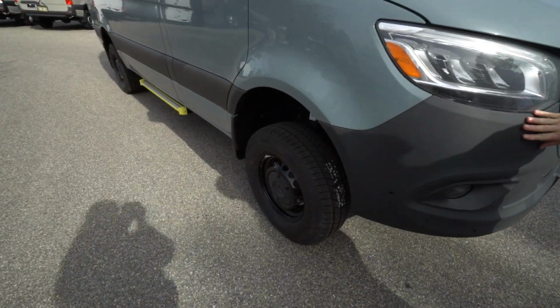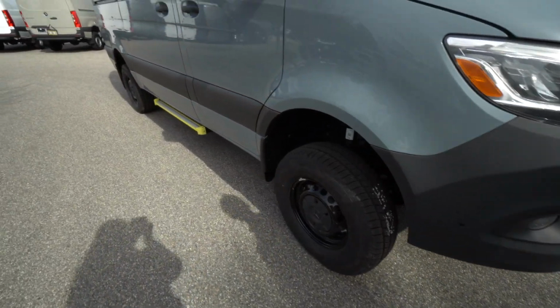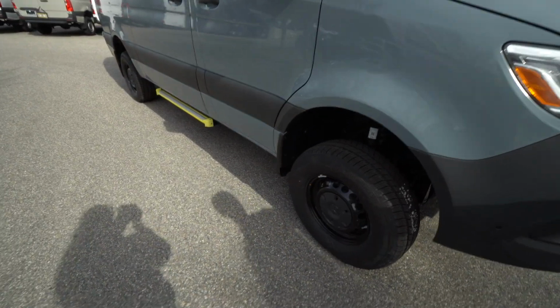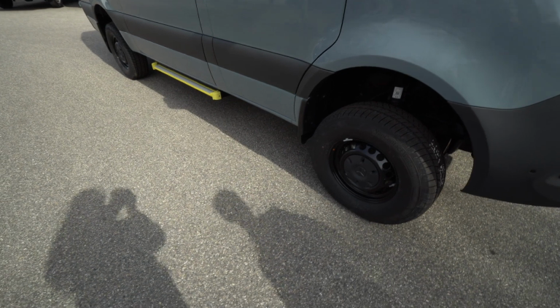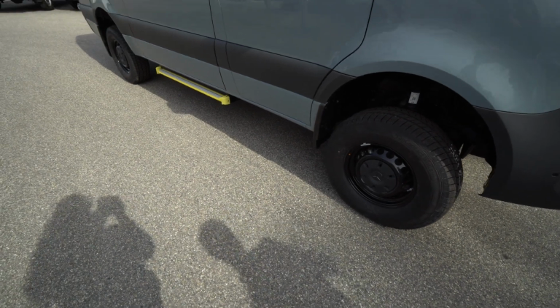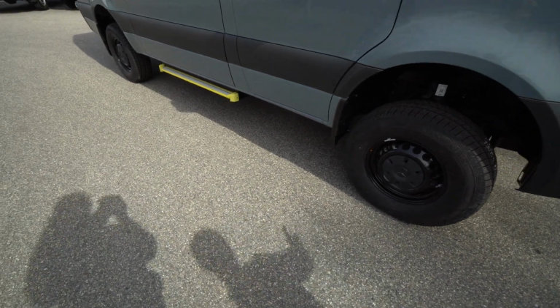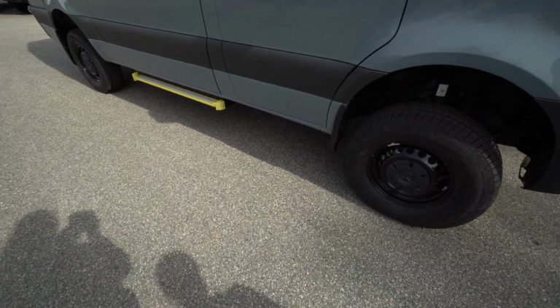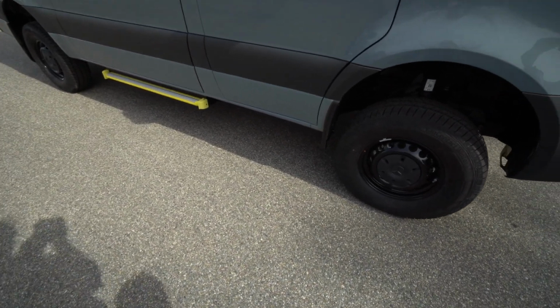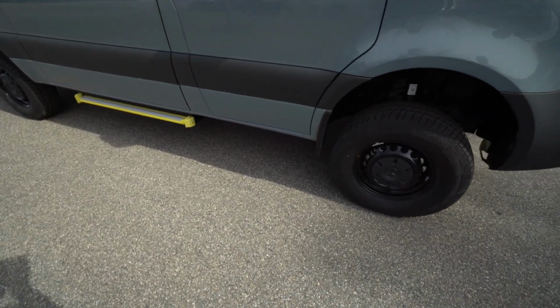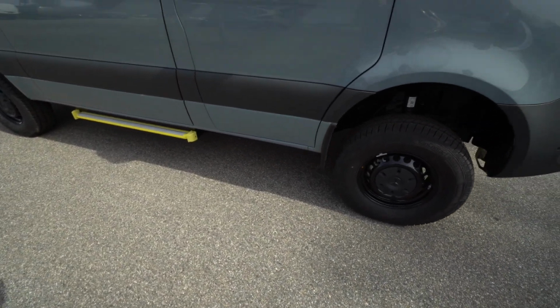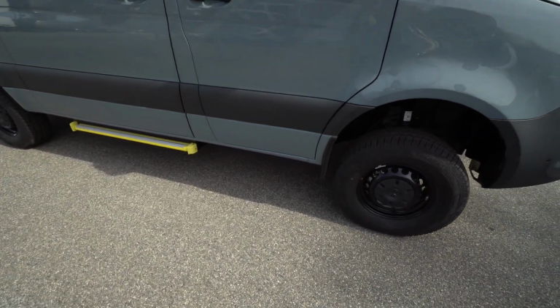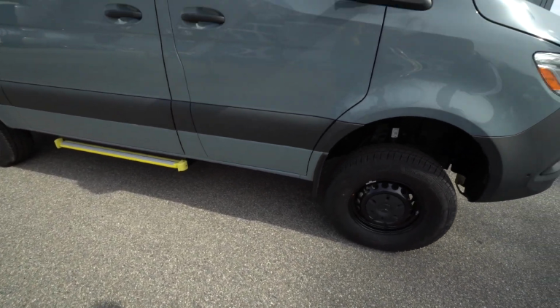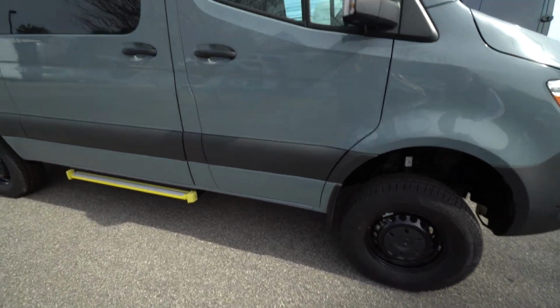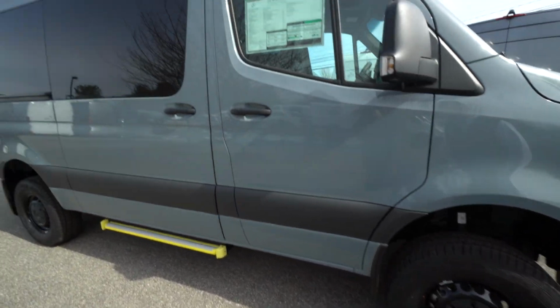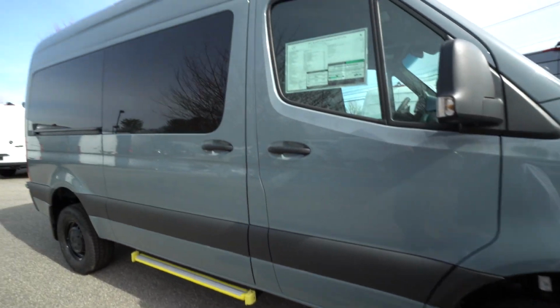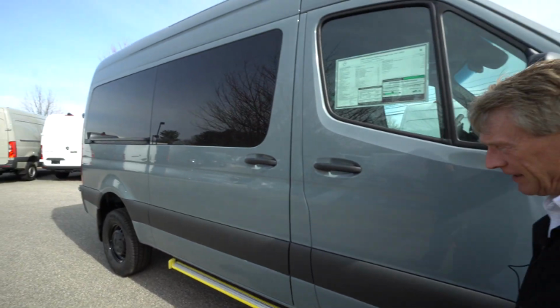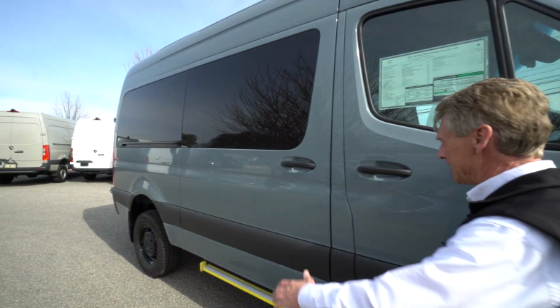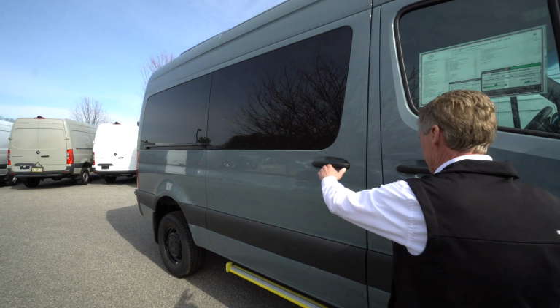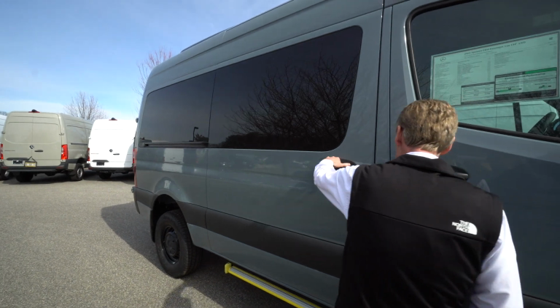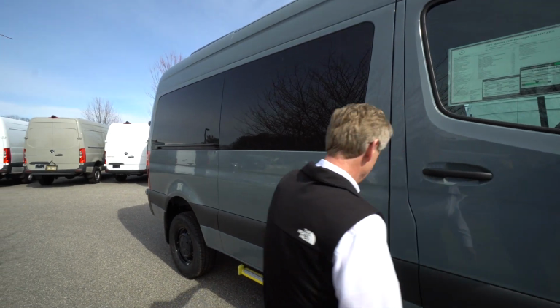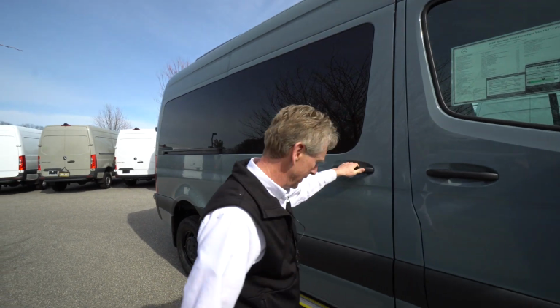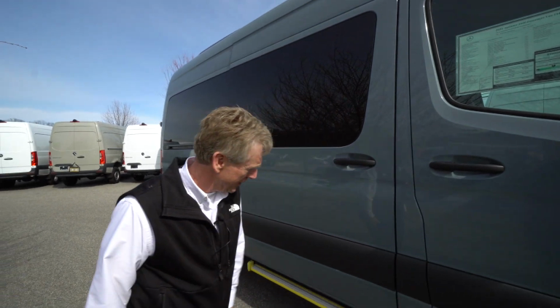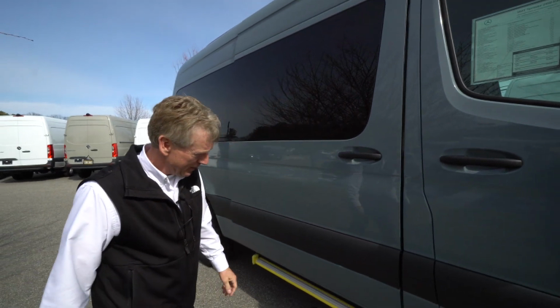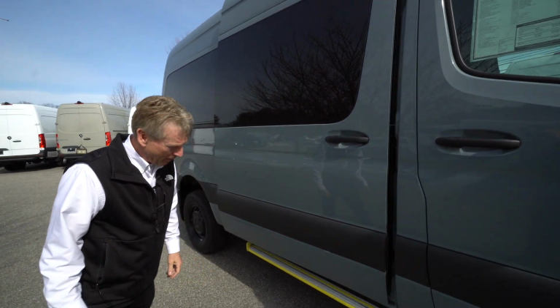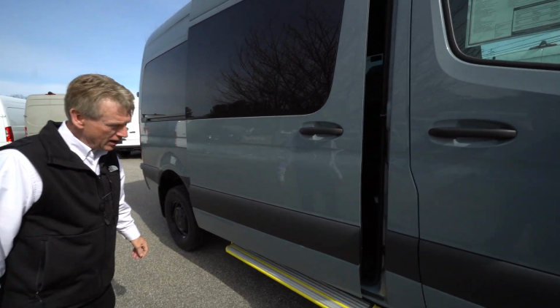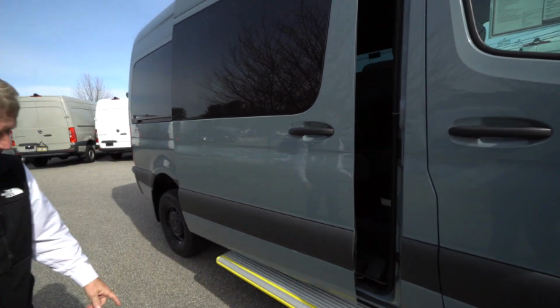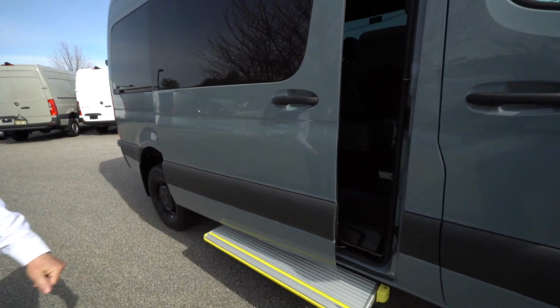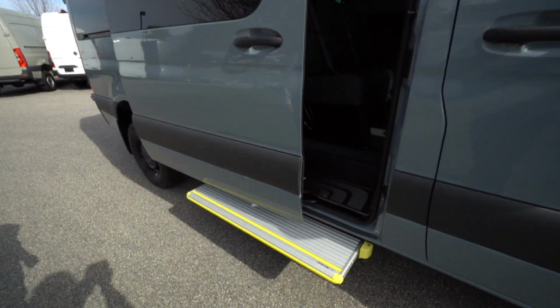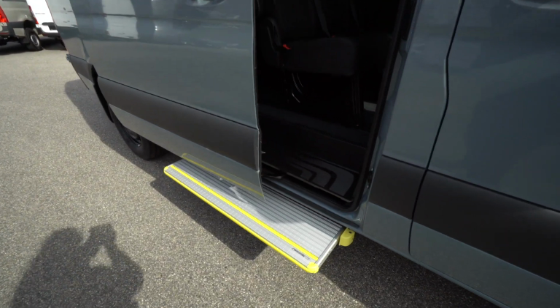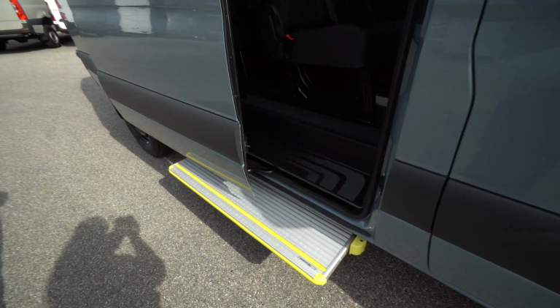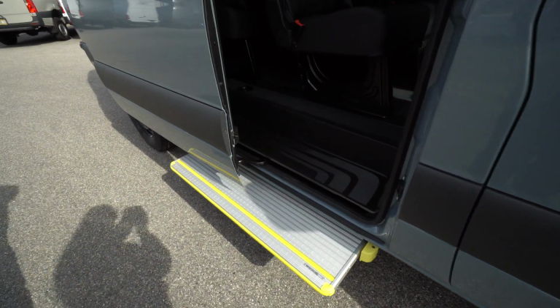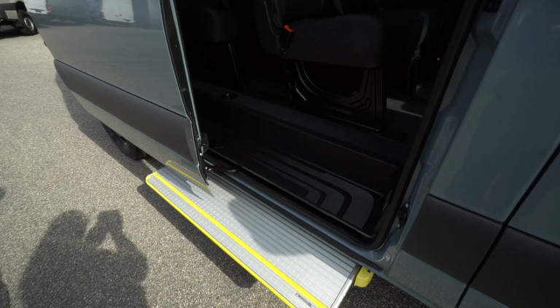We'll come around to the side. You can see it's got the black wheels. And it's got the electric sliding door and the electric step for easy access in and out.